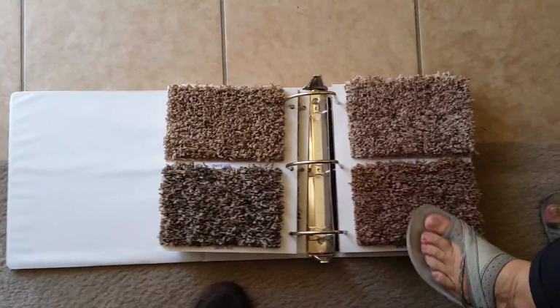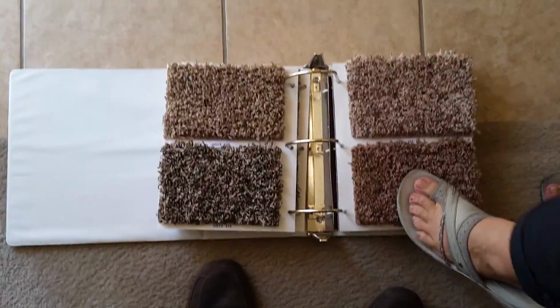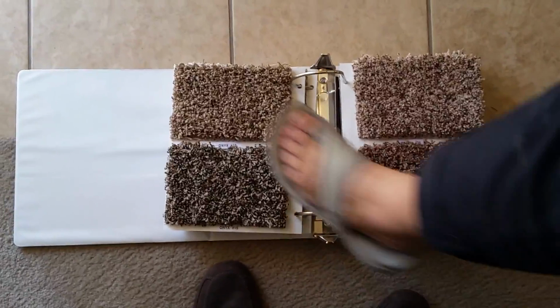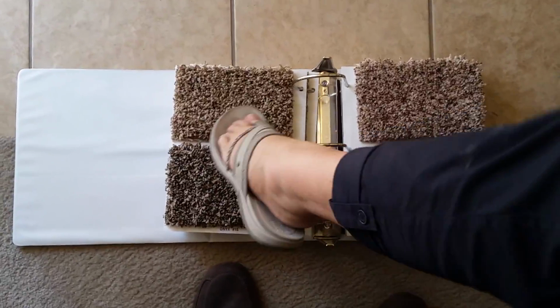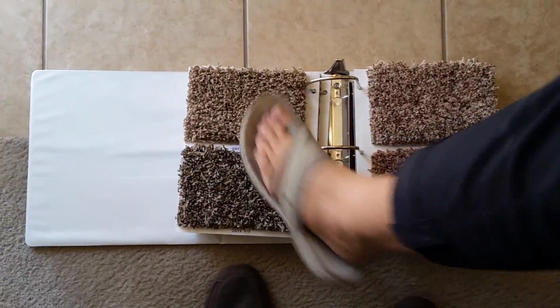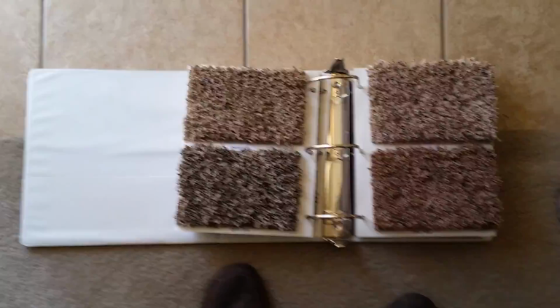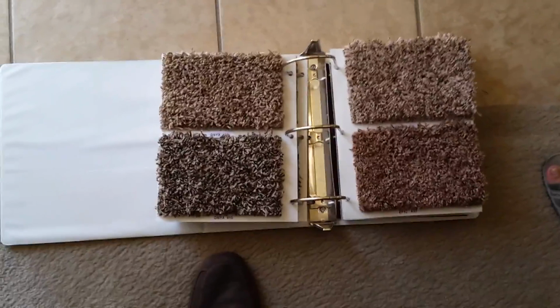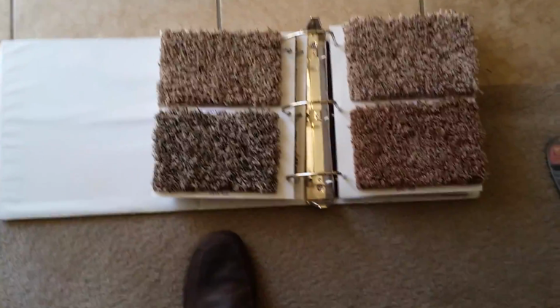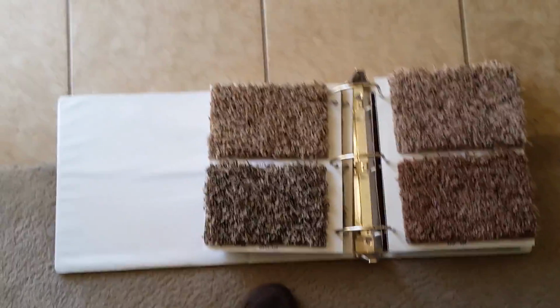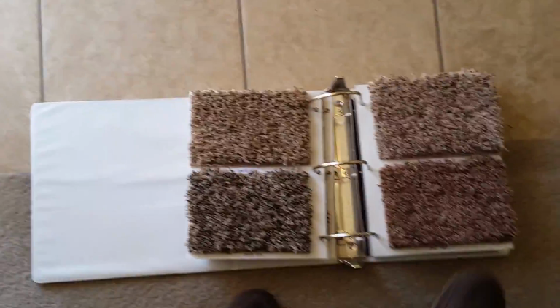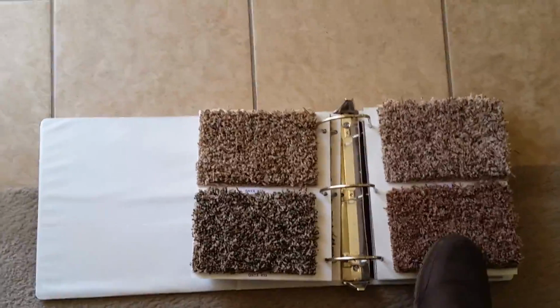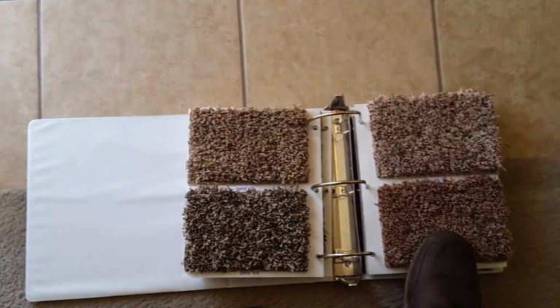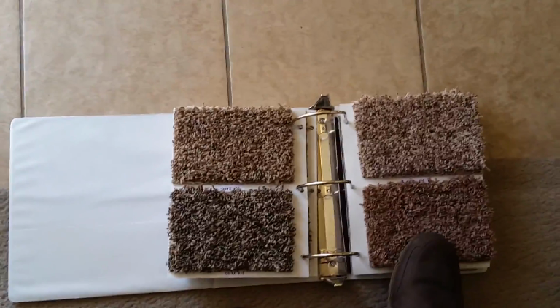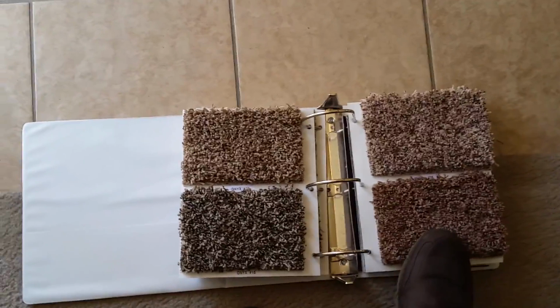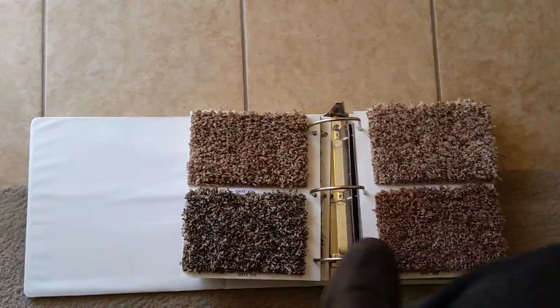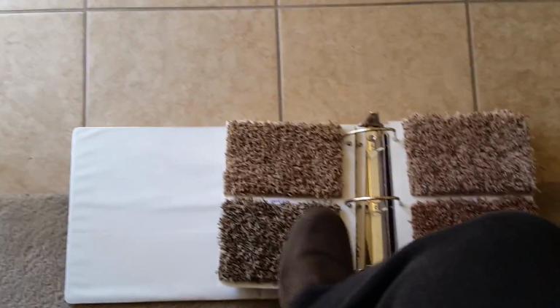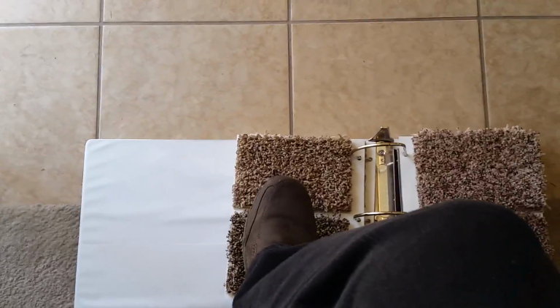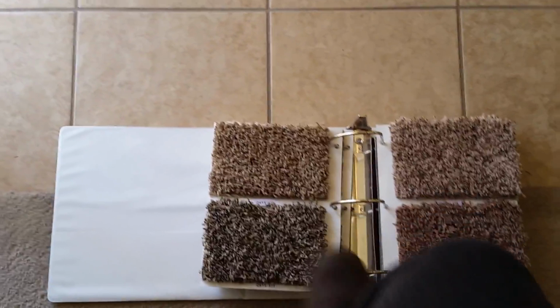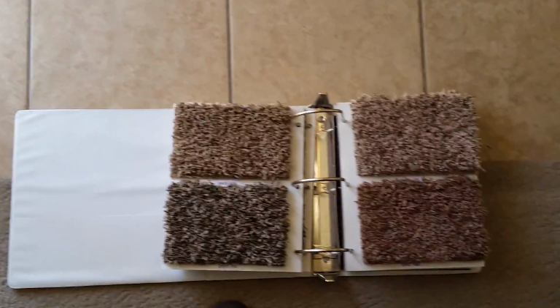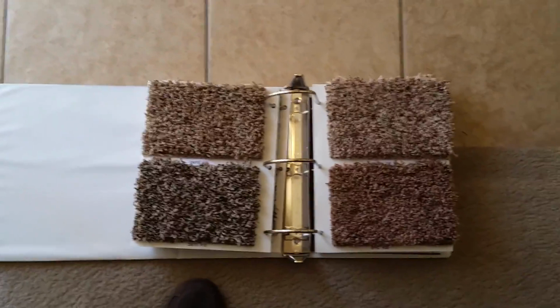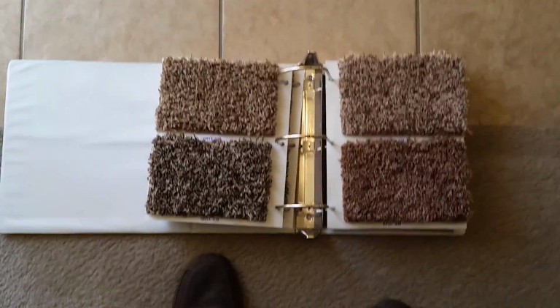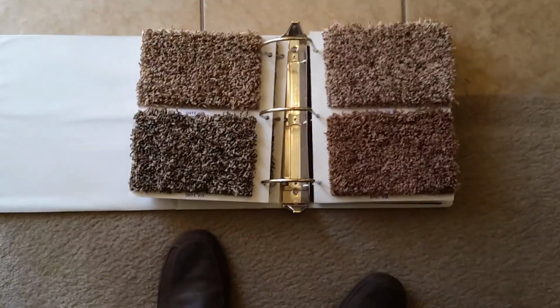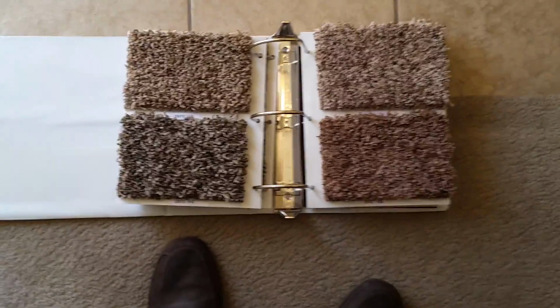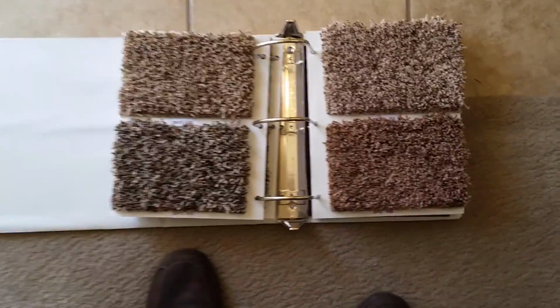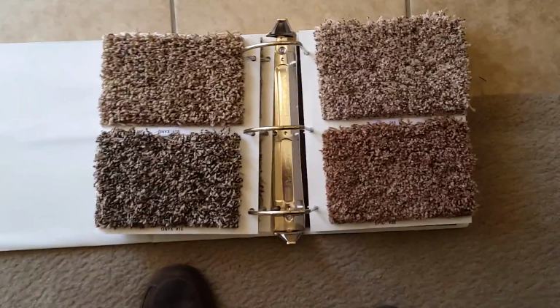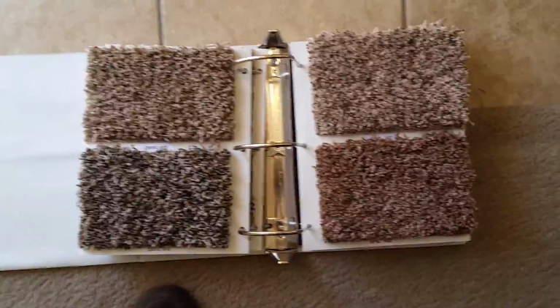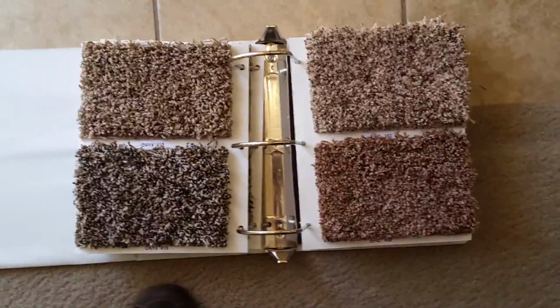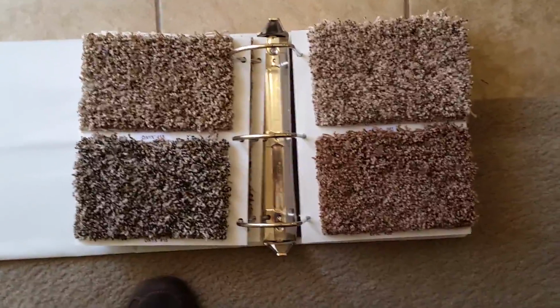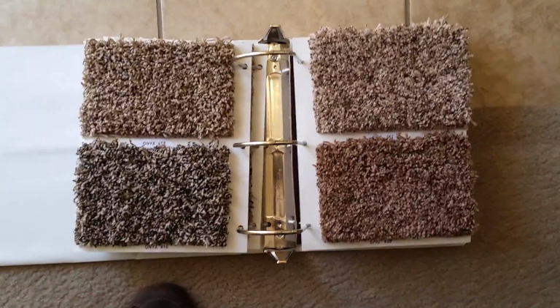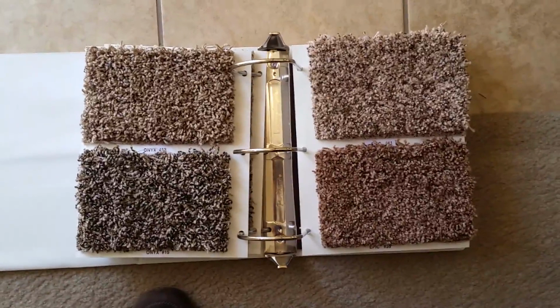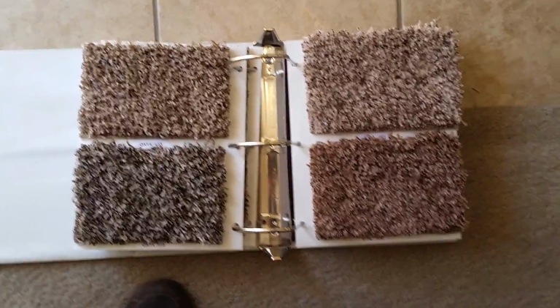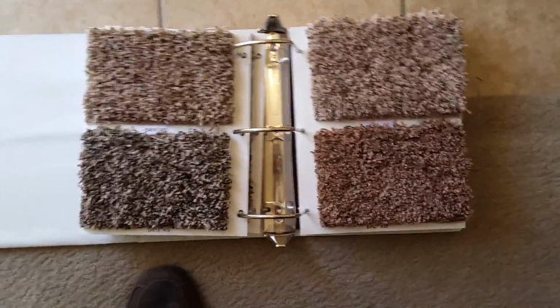Oh, I stand corrected. That one or that one? My bad, yeah. Epic 35, lower right, or Onyx 13 upper left are the two that my wife suggests. She does have good color perception.